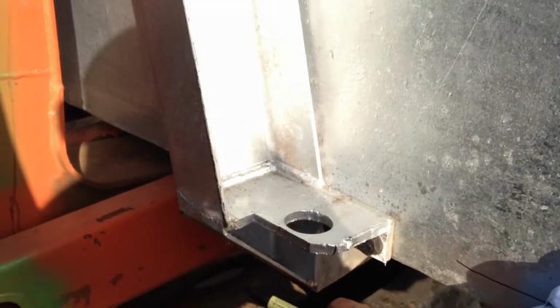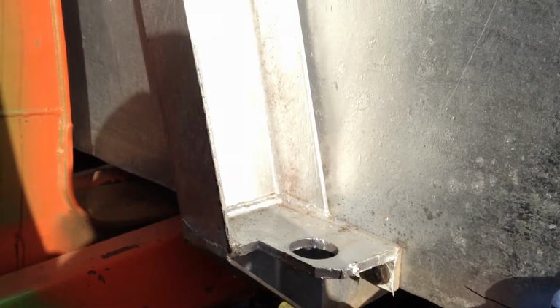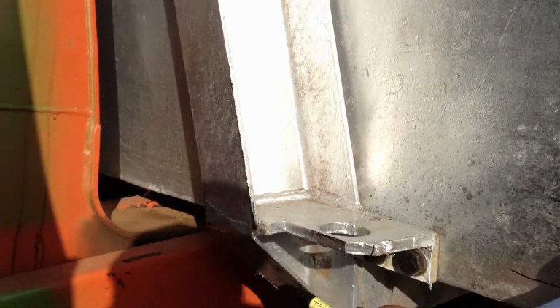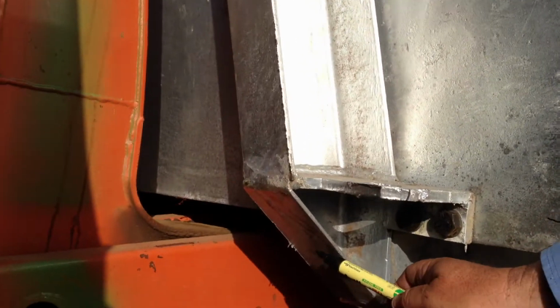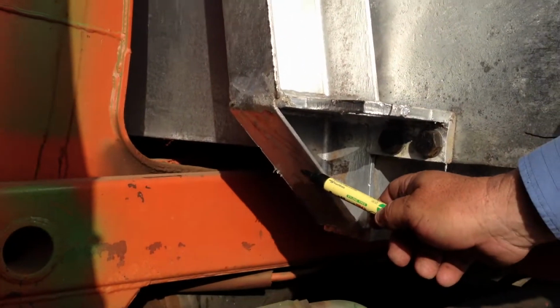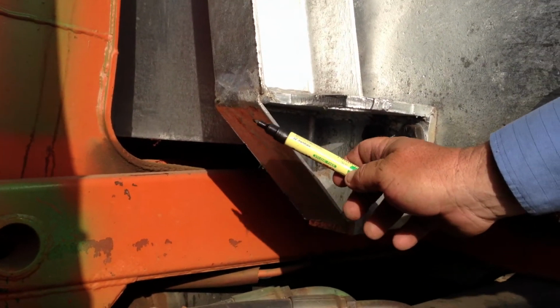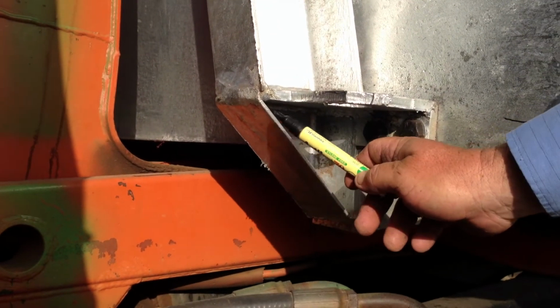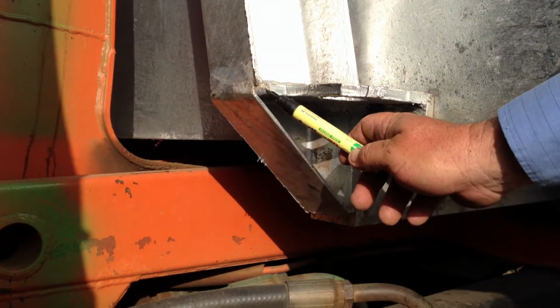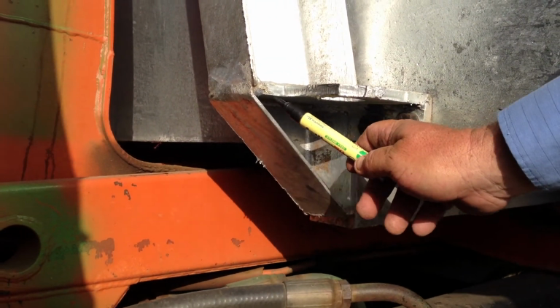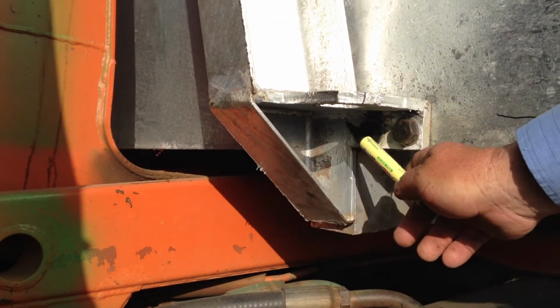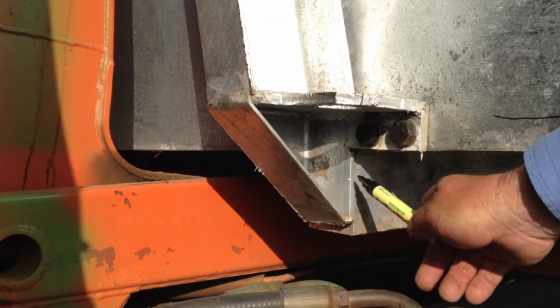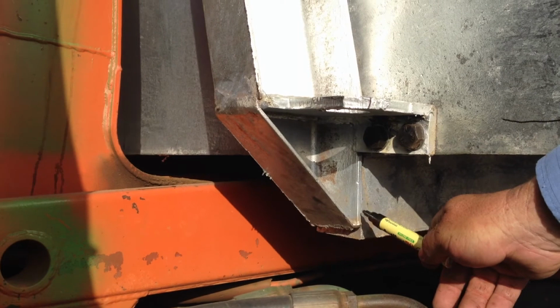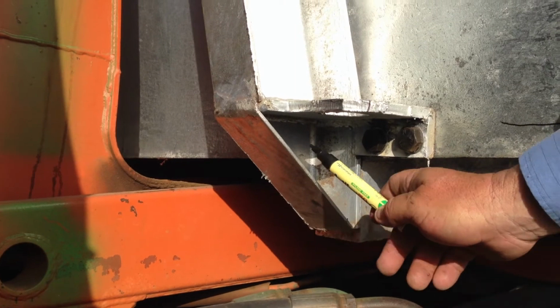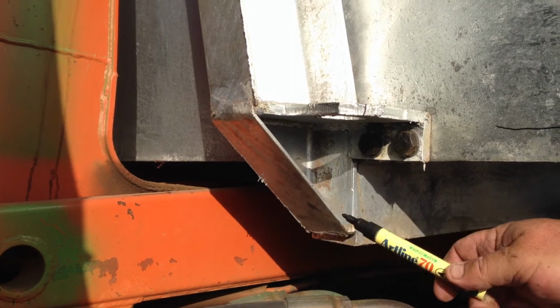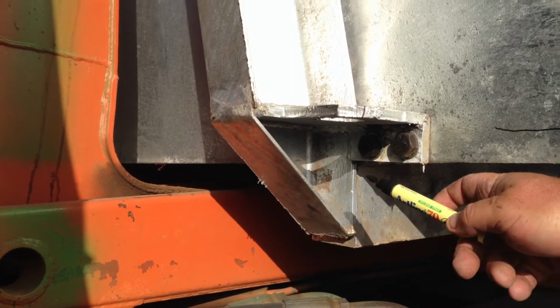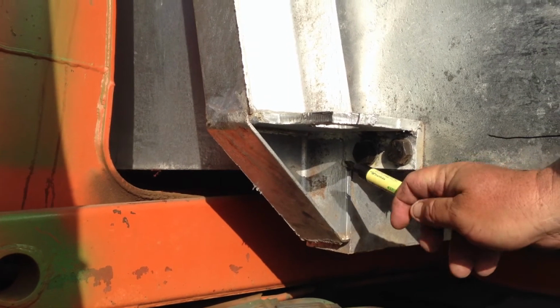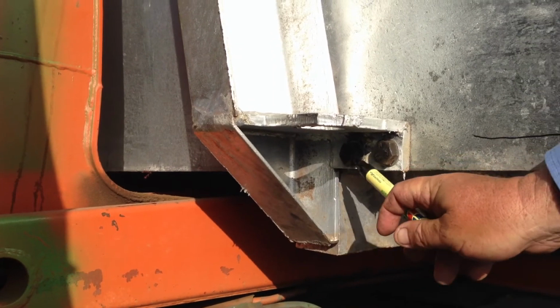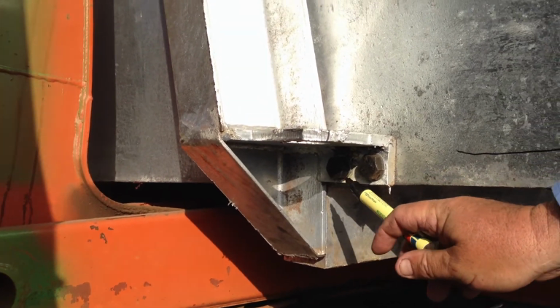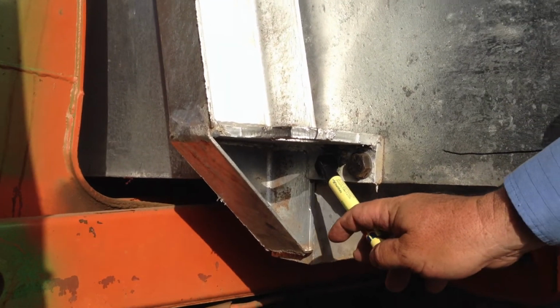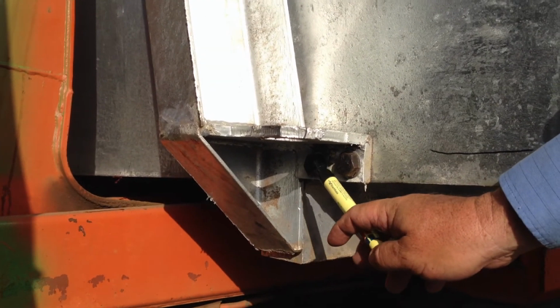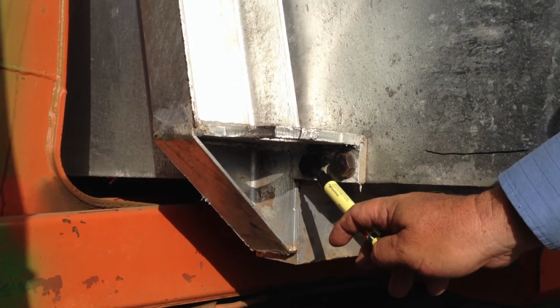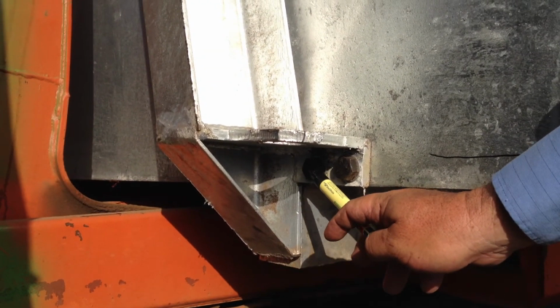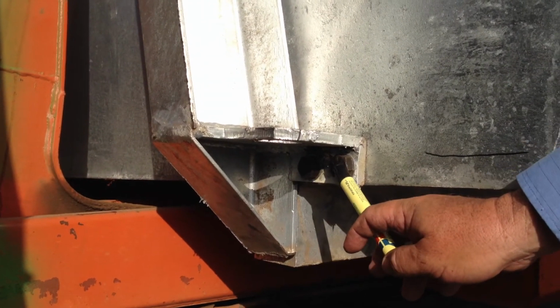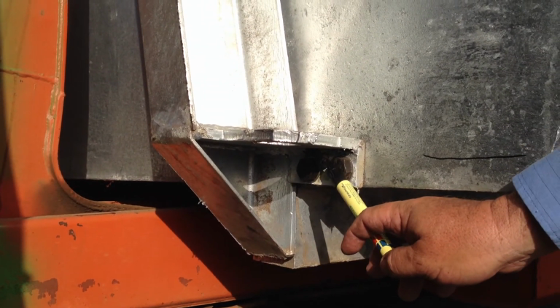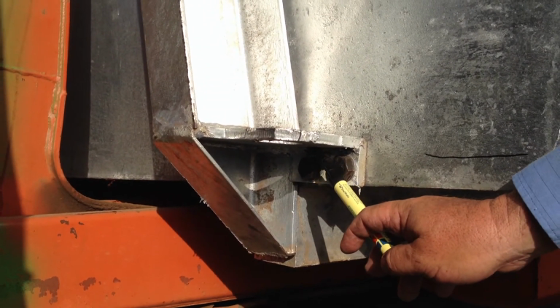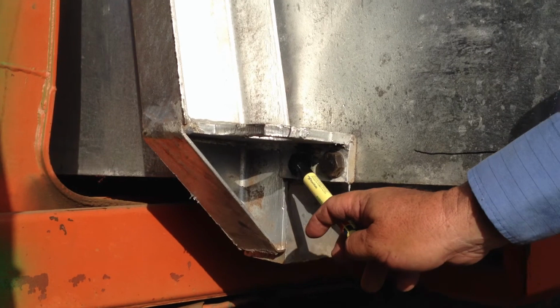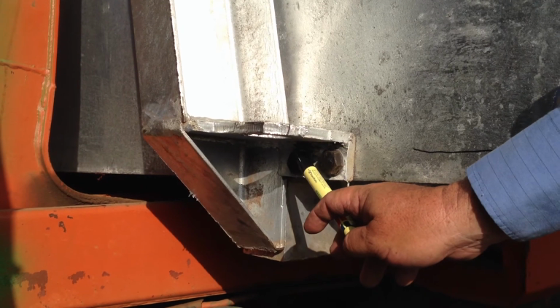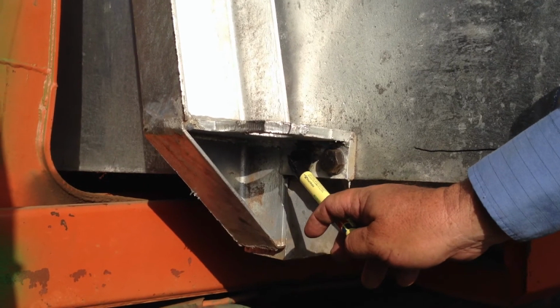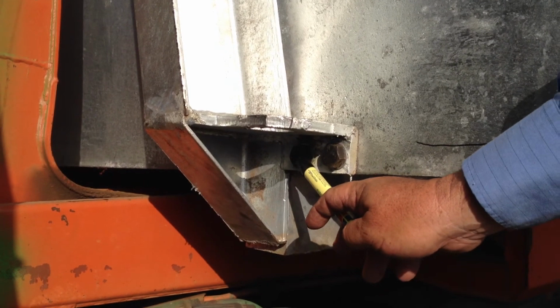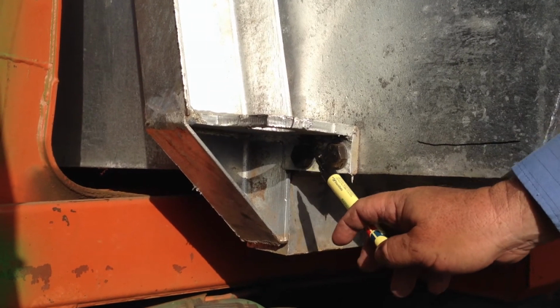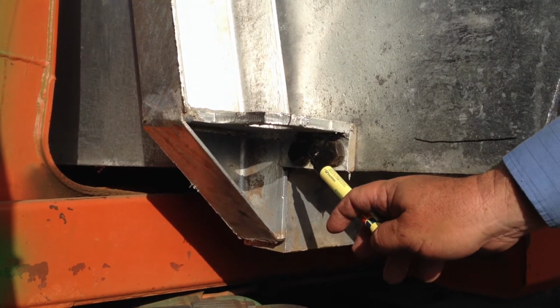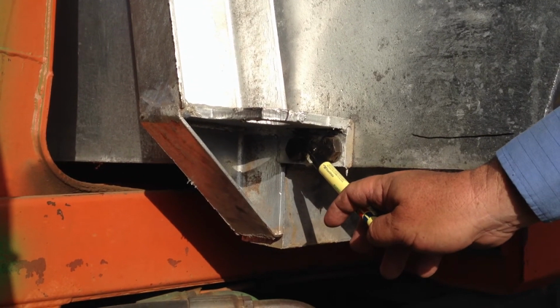These pieces here, we don't need them, so we can leave them off. These bolt holes — they're all different; they need to be made on a jig so they're all the same. All the bolts also need to be galvanised.